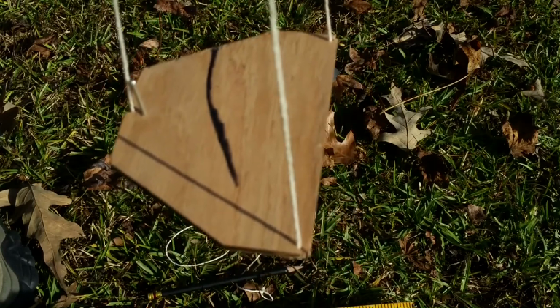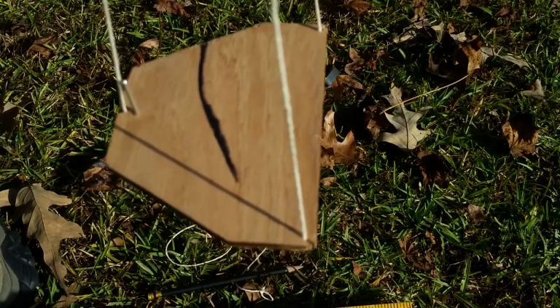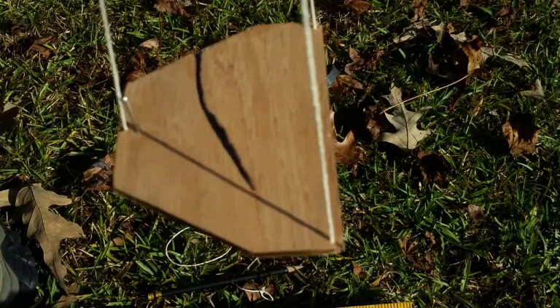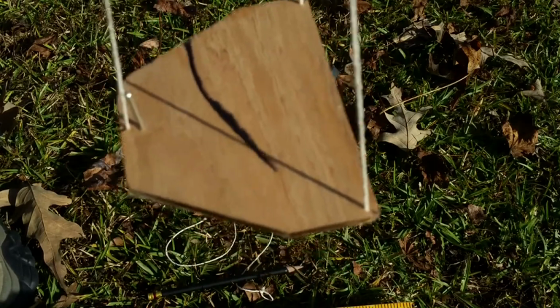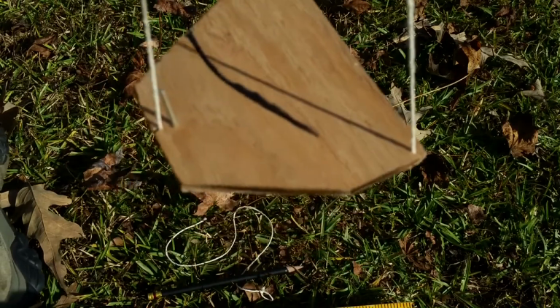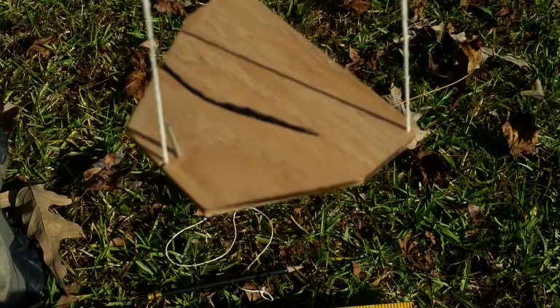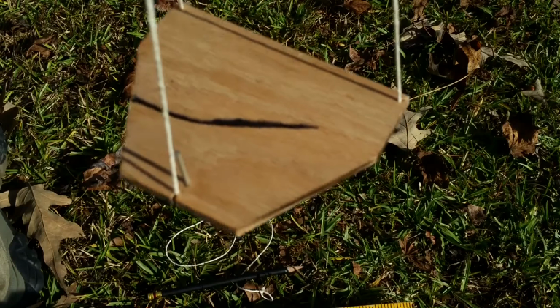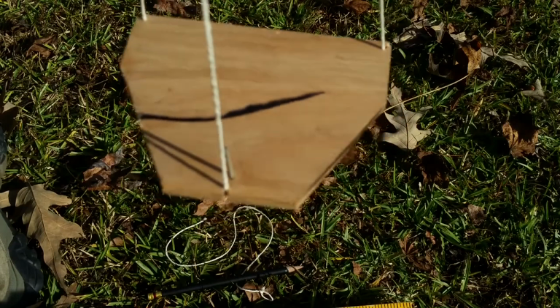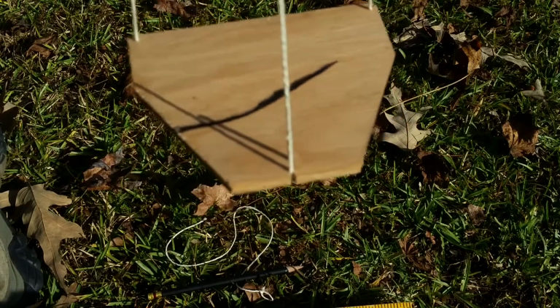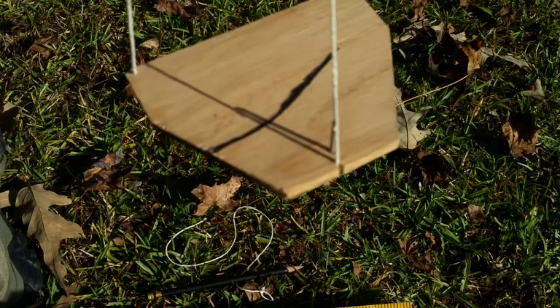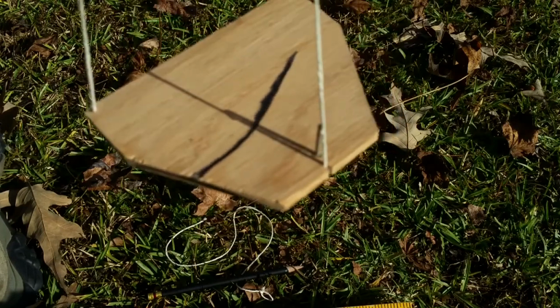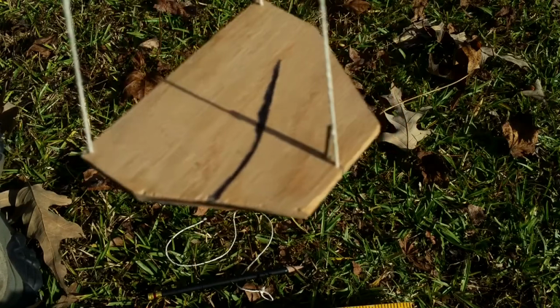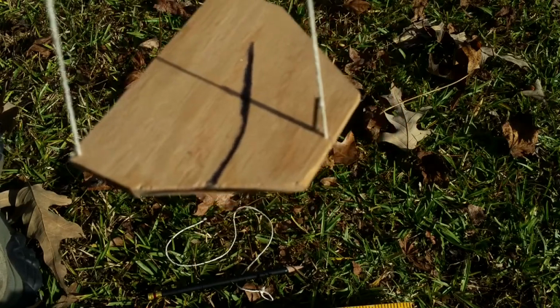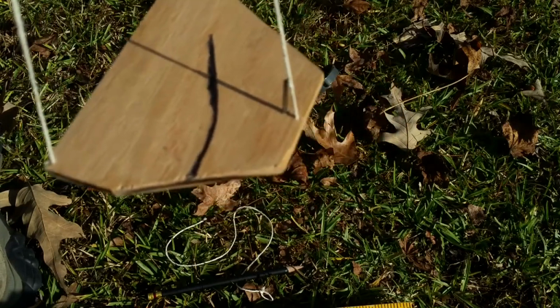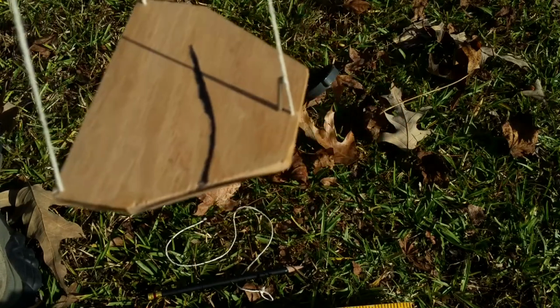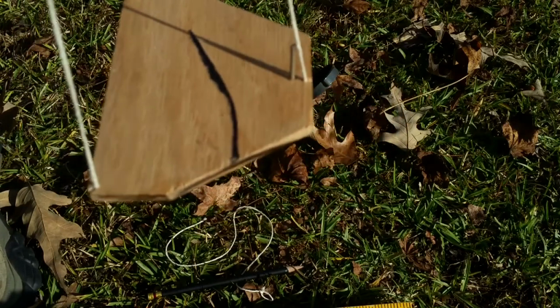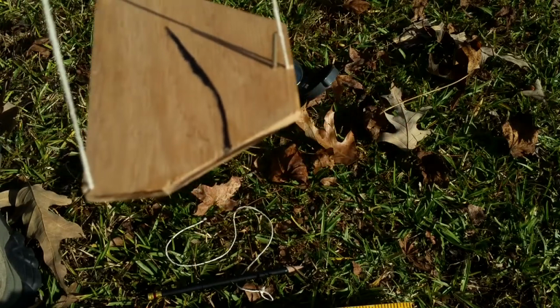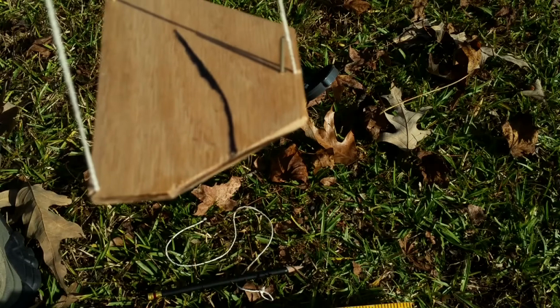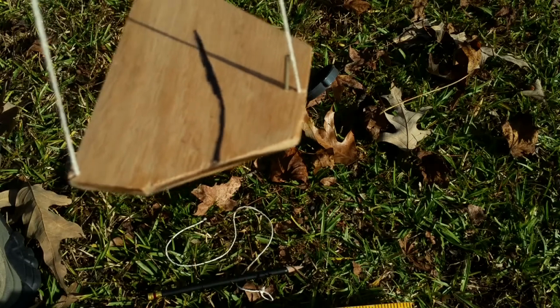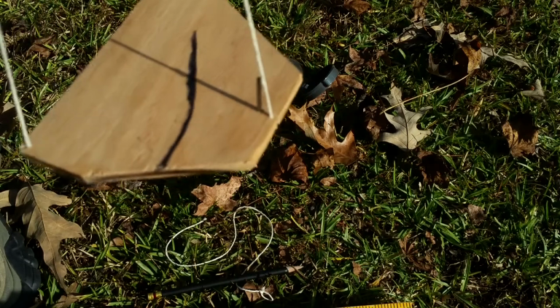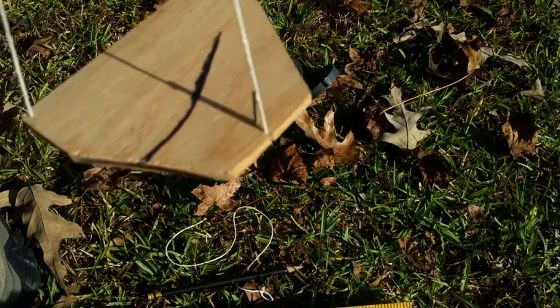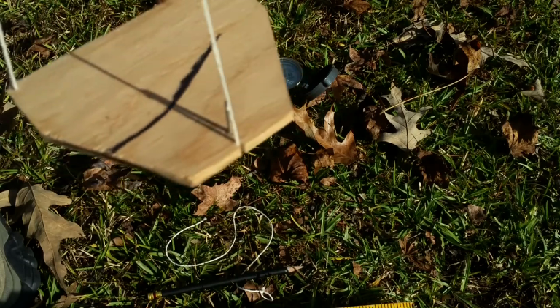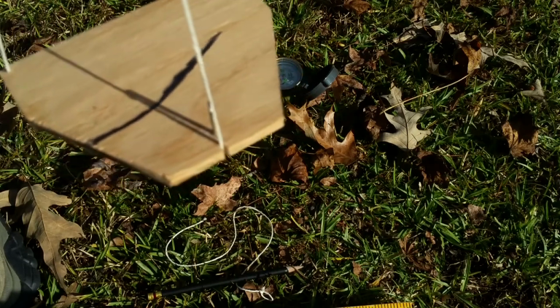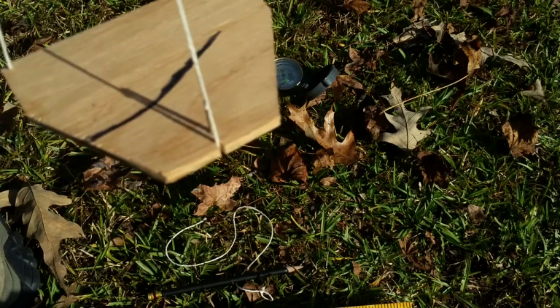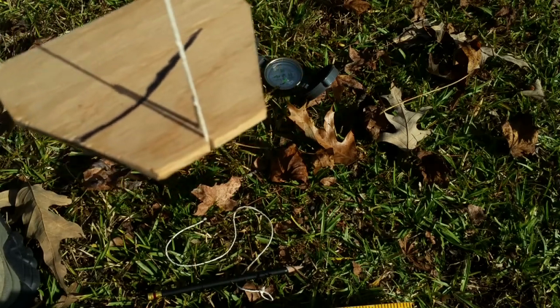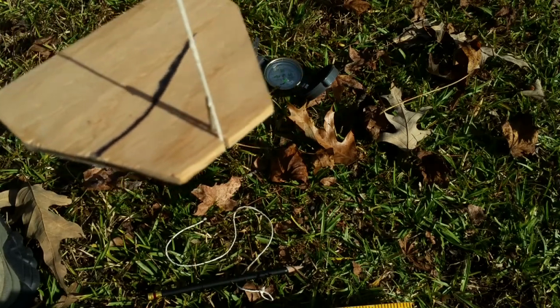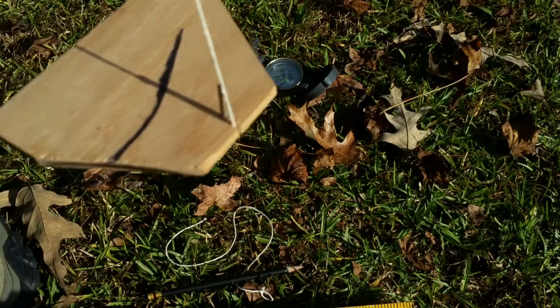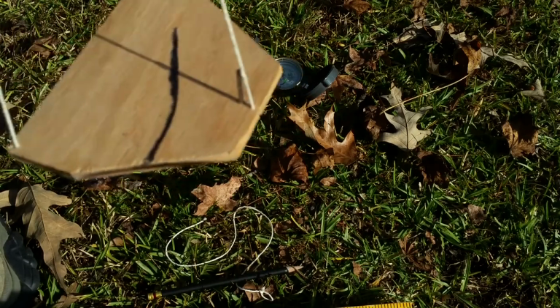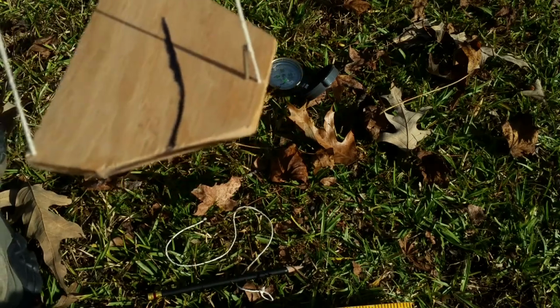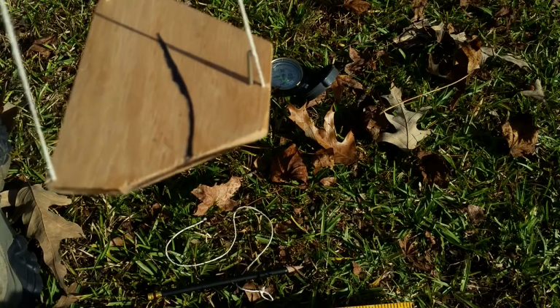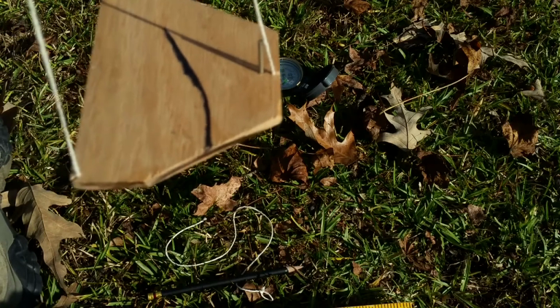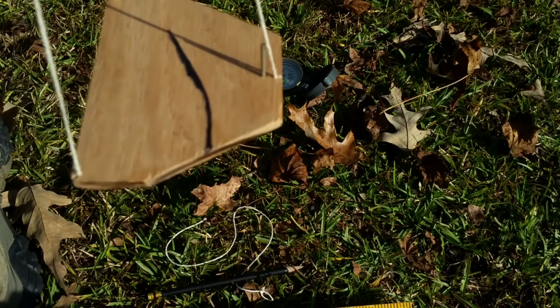Why is that important? Well, as I rotate this, you can see where the gnomon starts to touch that line. So as long as I know where I have had this back to level, I know how to now find a directional angle with that.